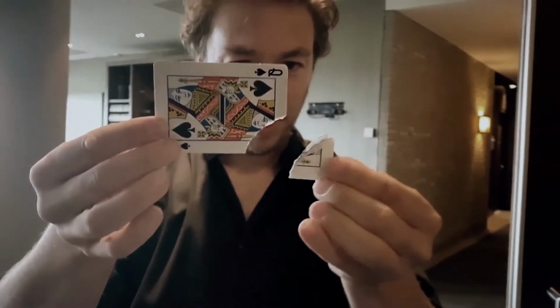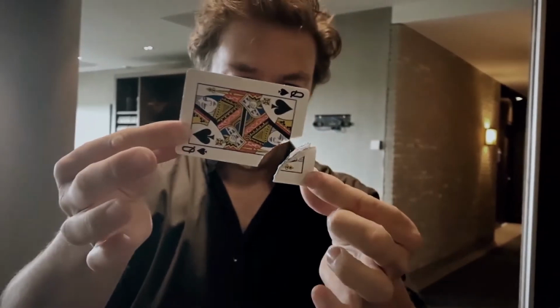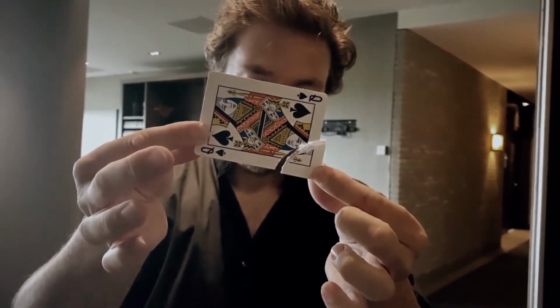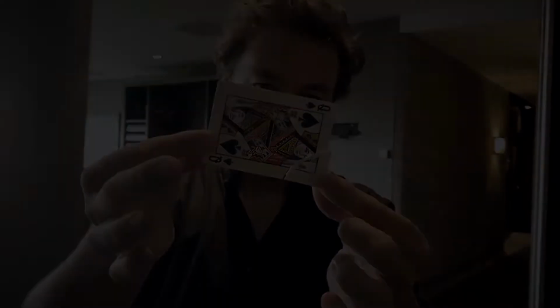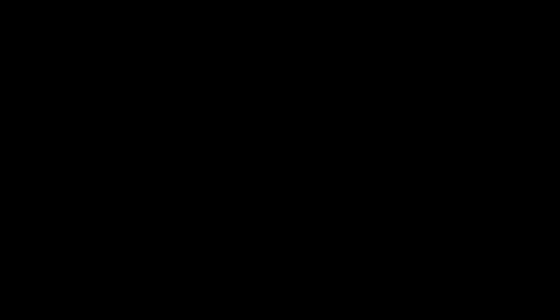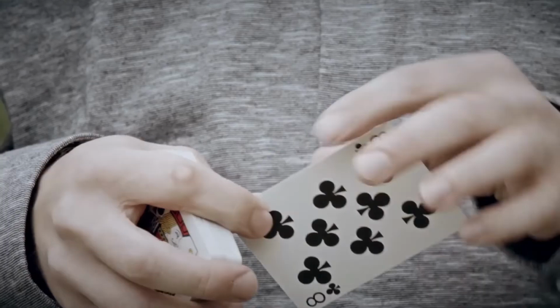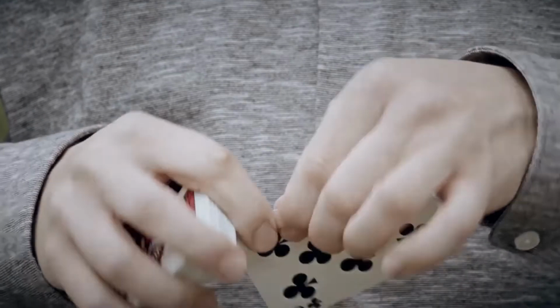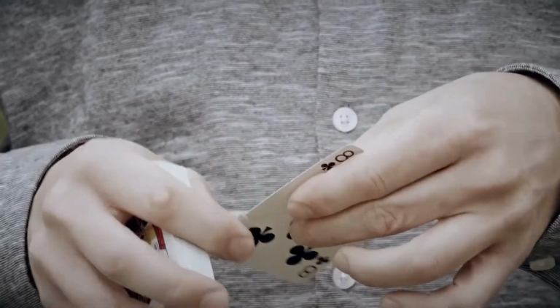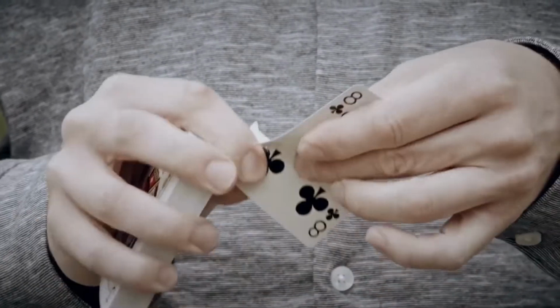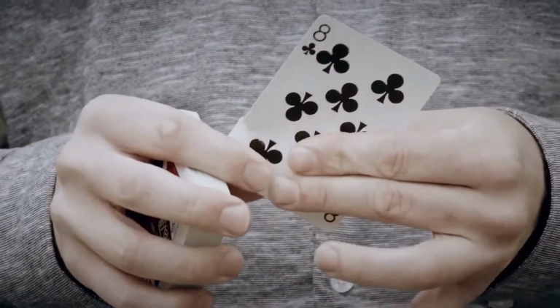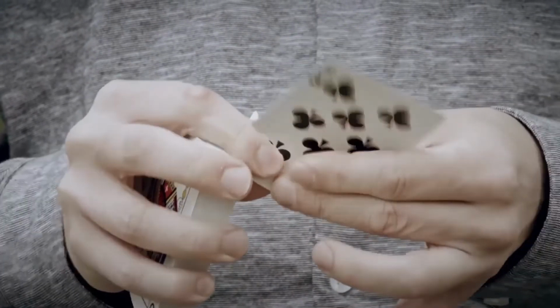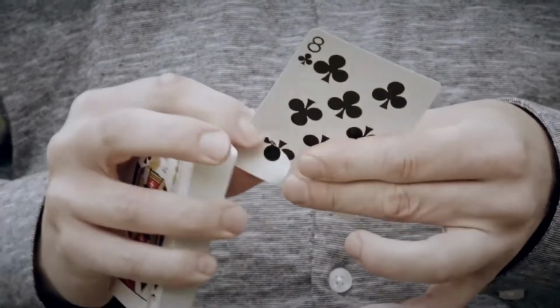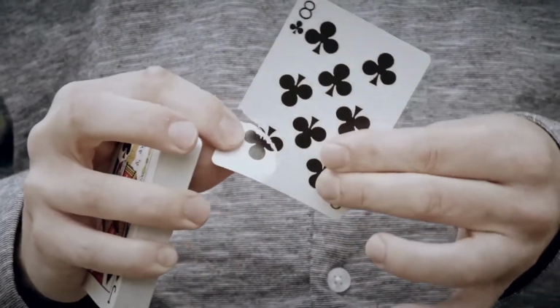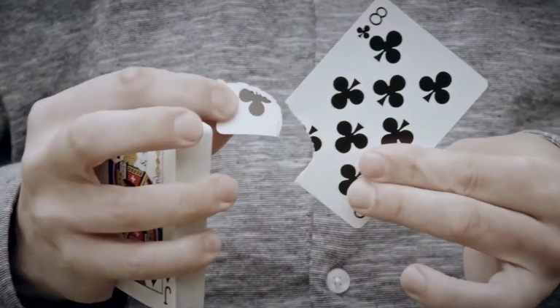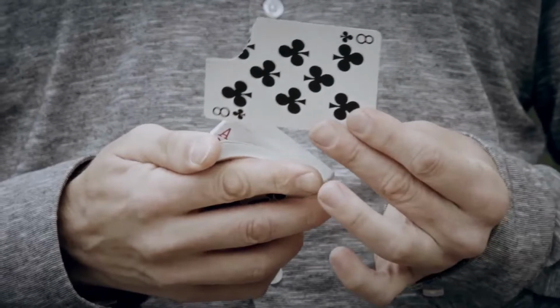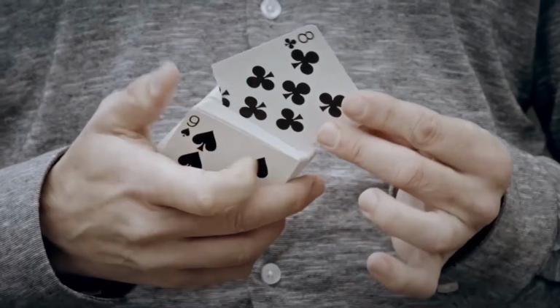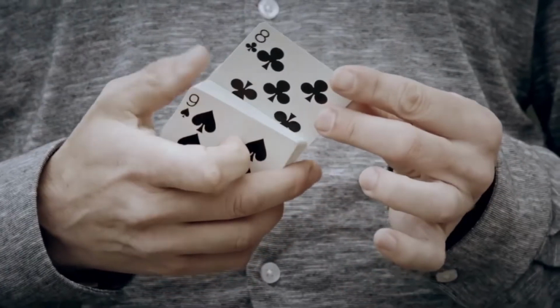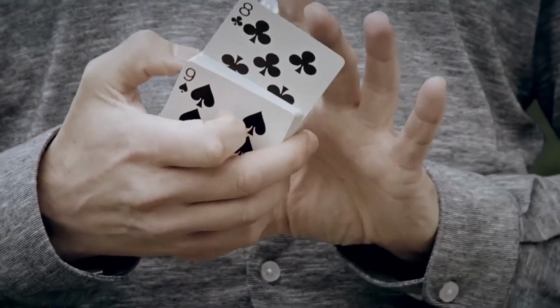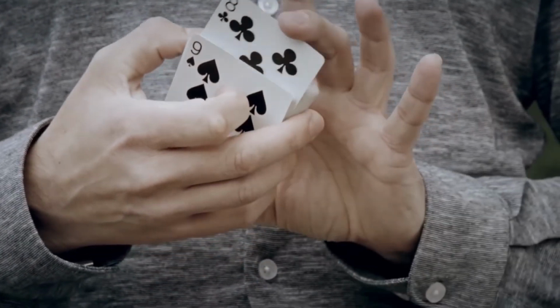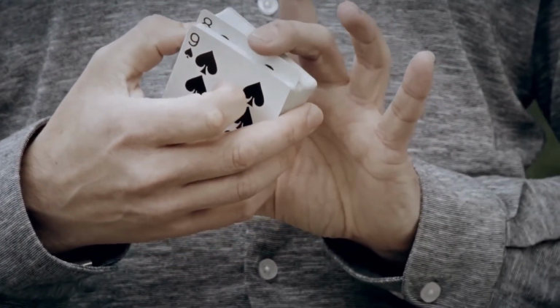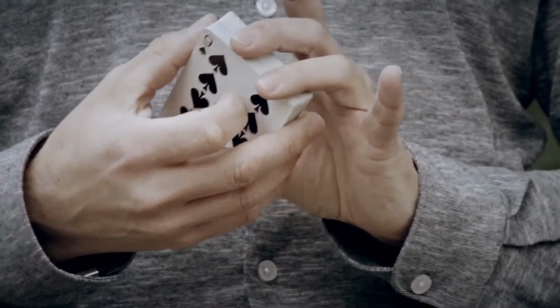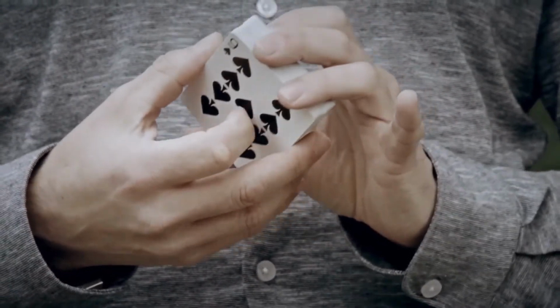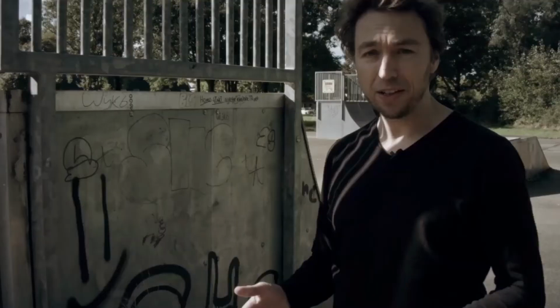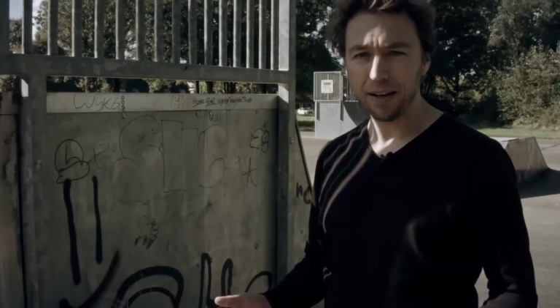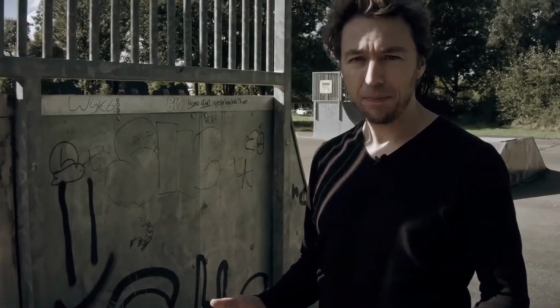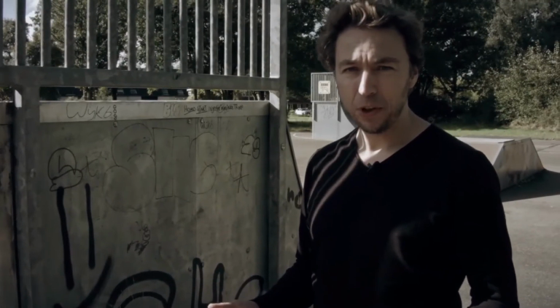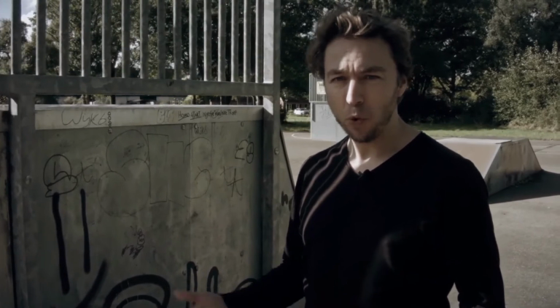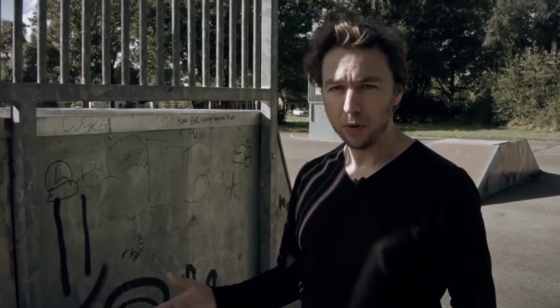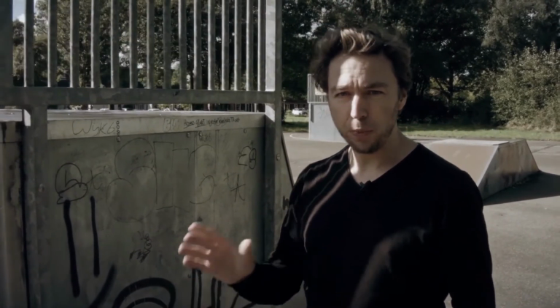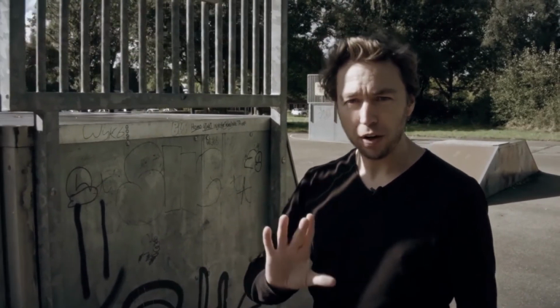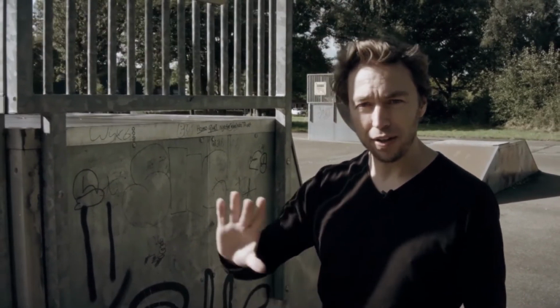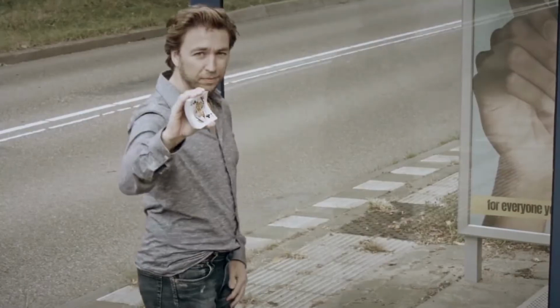The card through window has to be one of my favorite plots in magic. A card is selected and a corner is ripped off and given to the spectator. Next you place the card back inside the pack, you walk up to a window and spring the cards against the window.